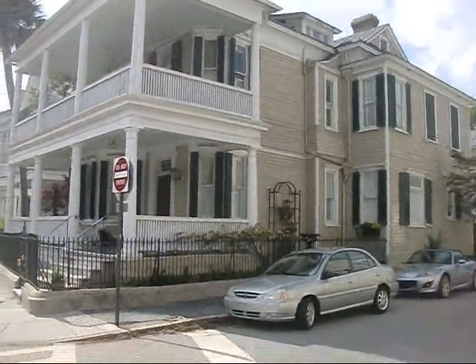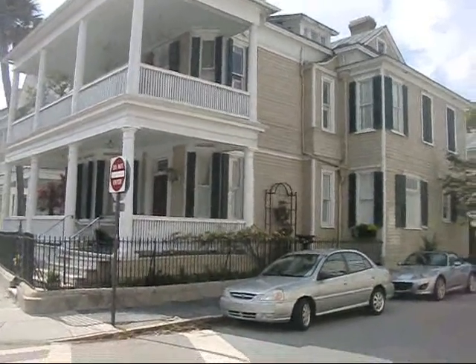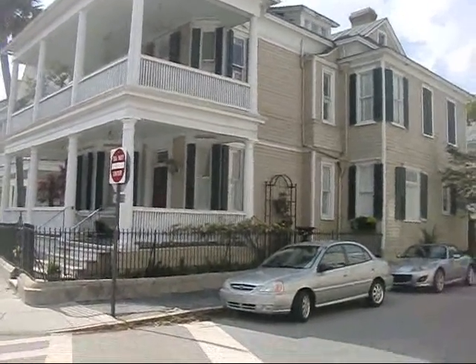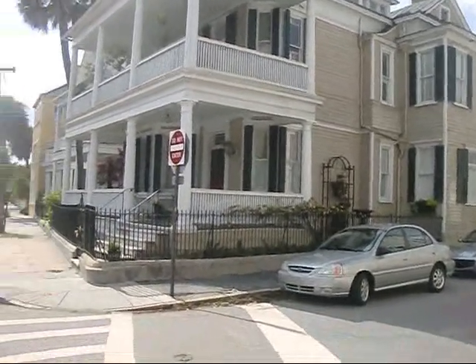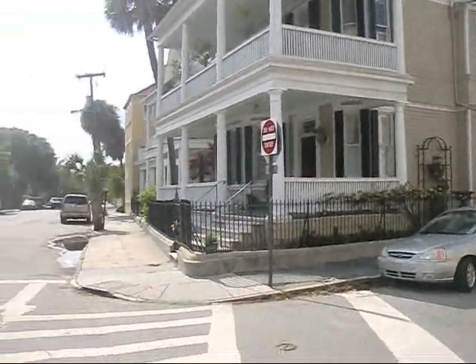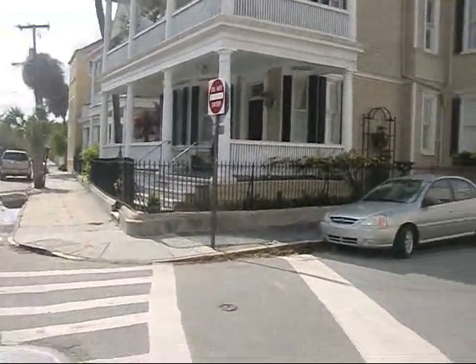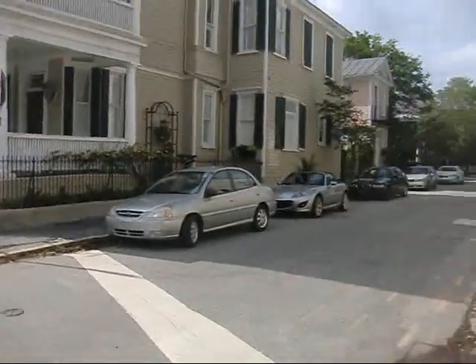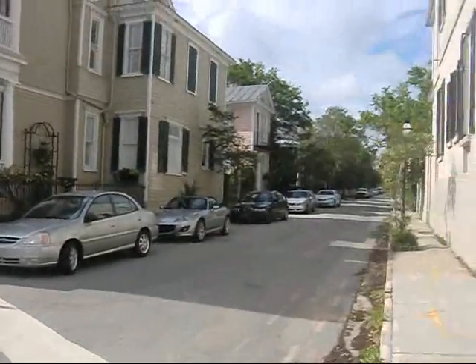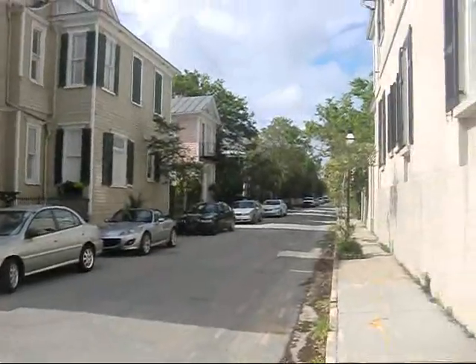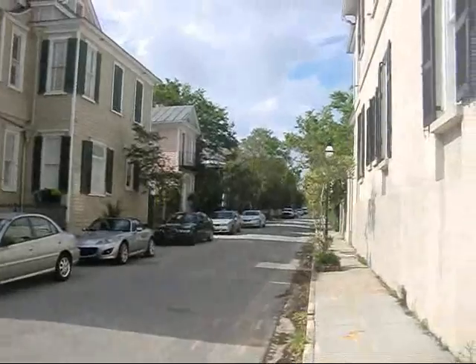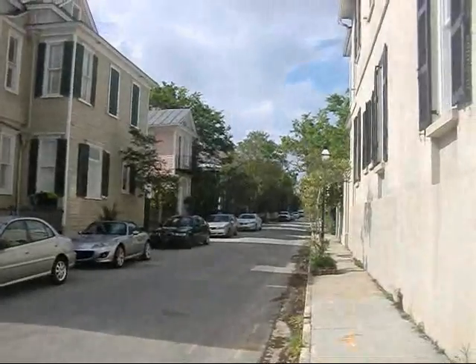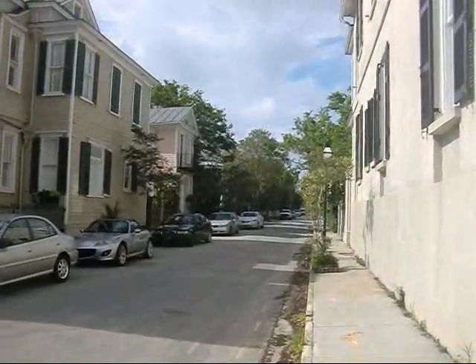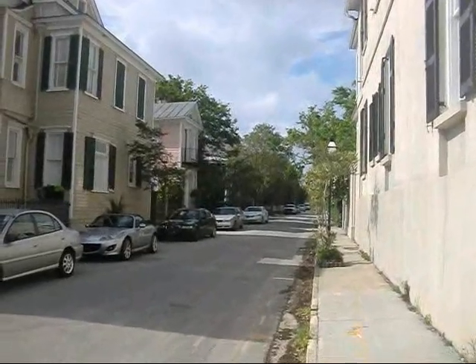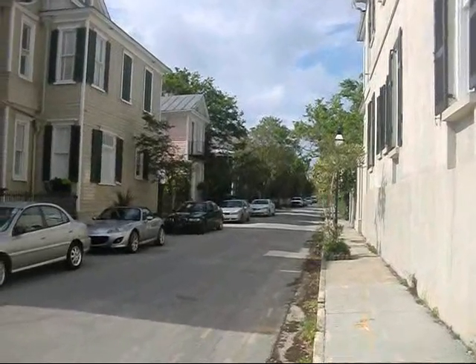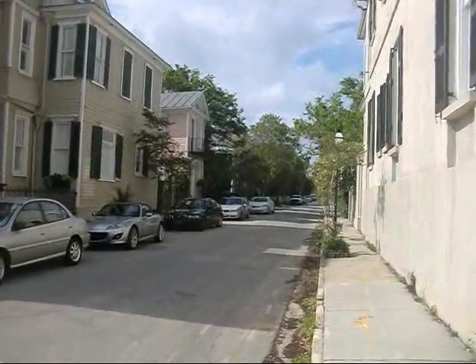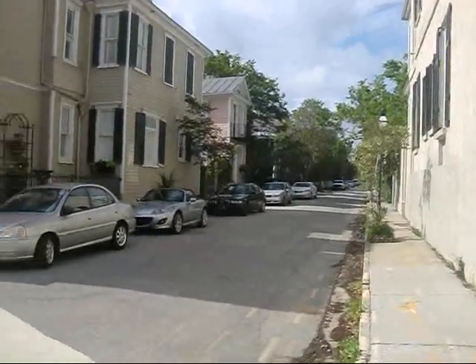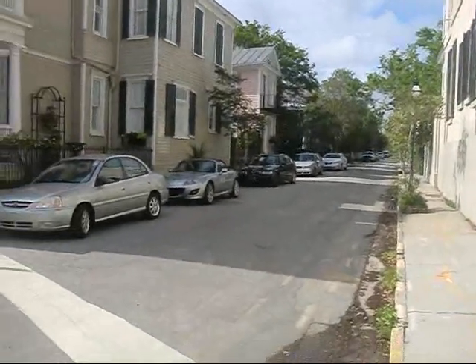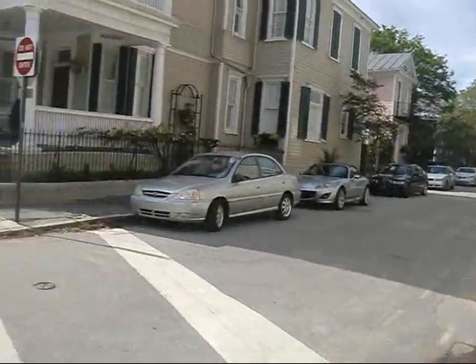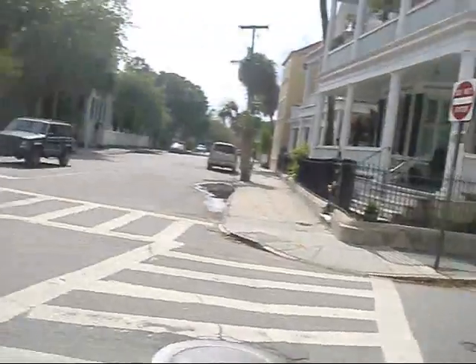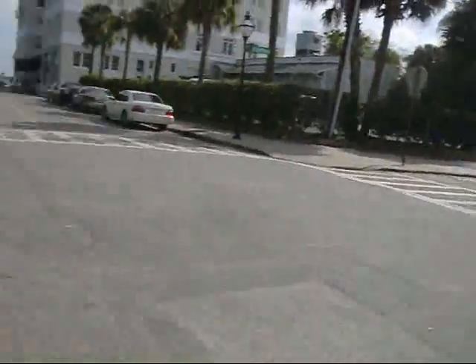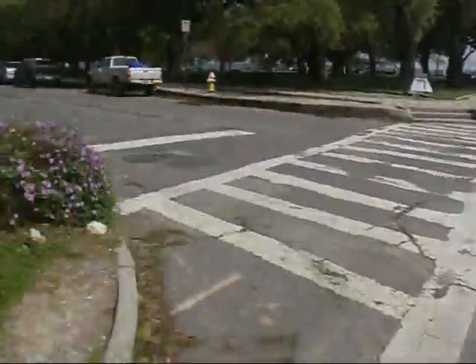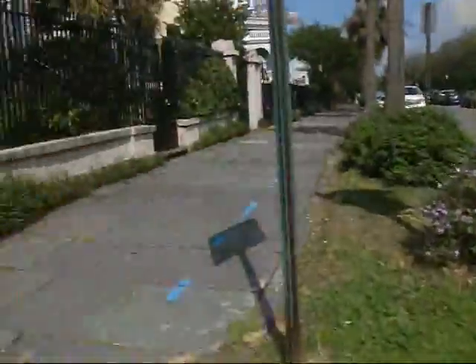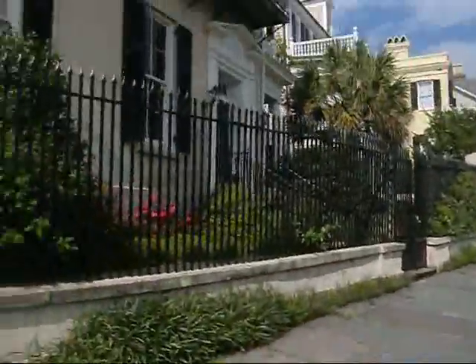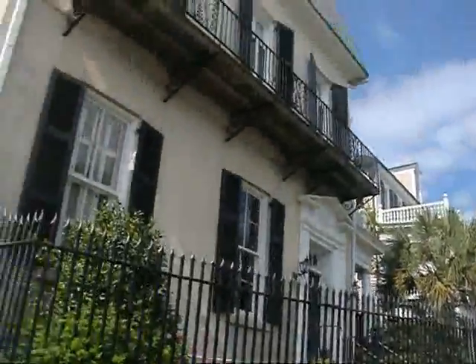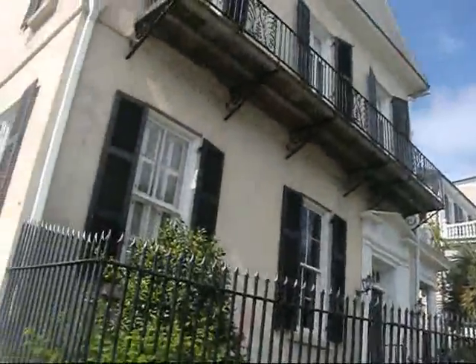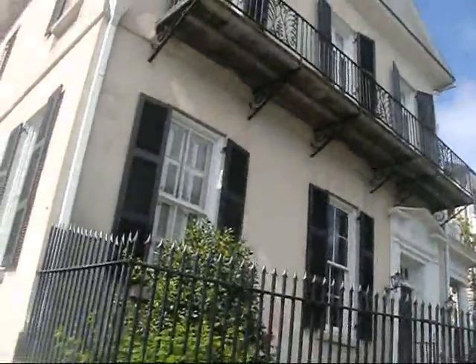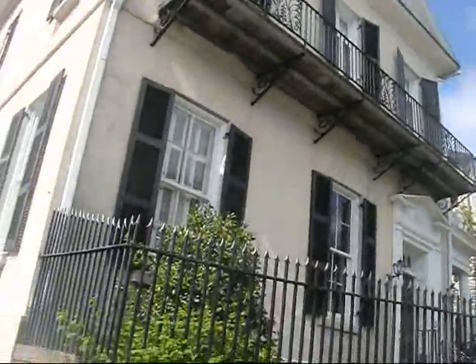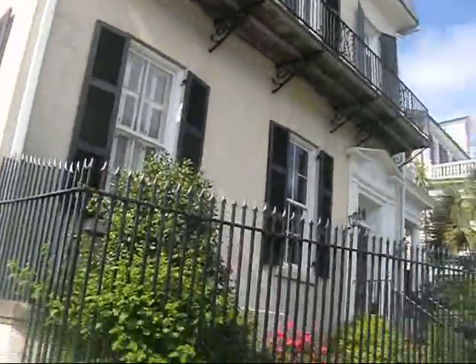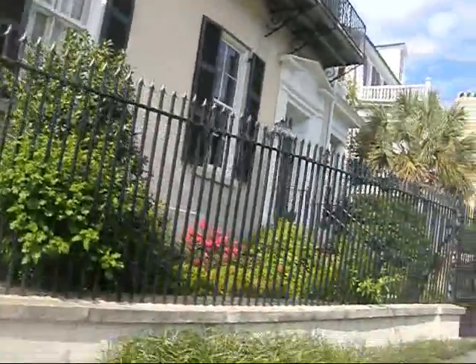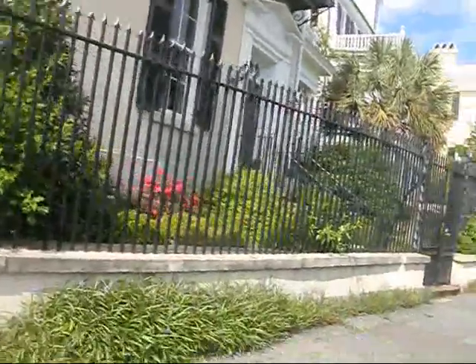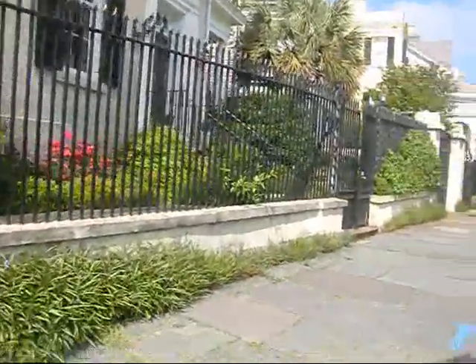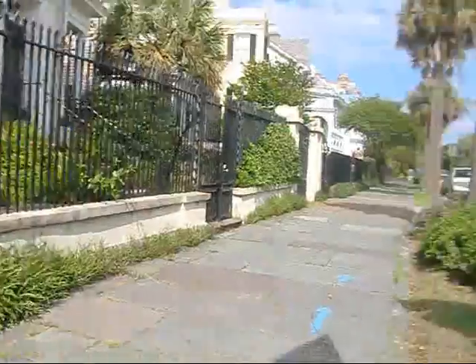So we did it. We made it to the end of King Street. Hard to believe that King Street at the other end is commercial, and this end is residential — and this end is excessive opulency.